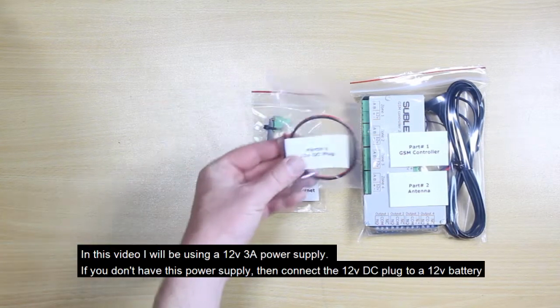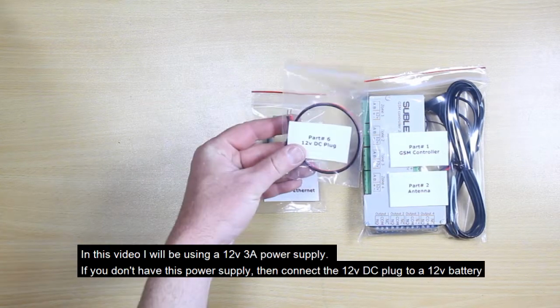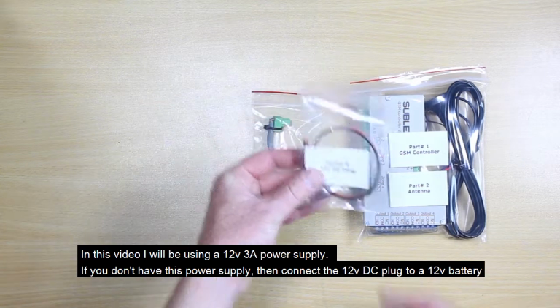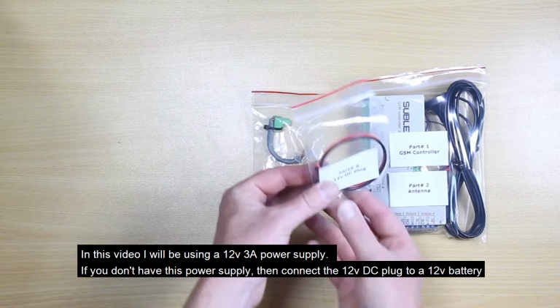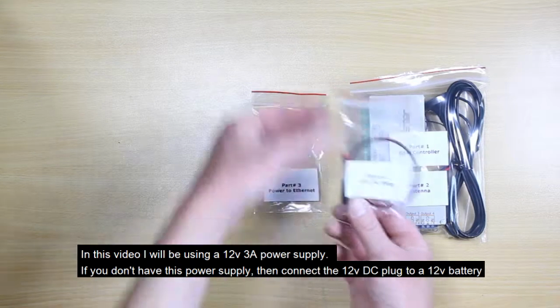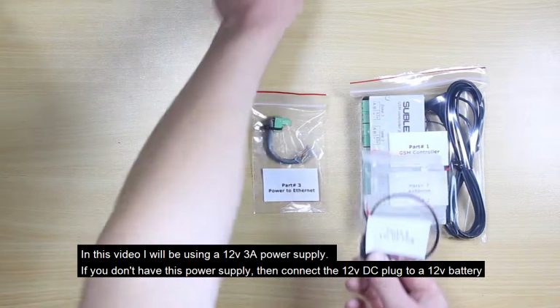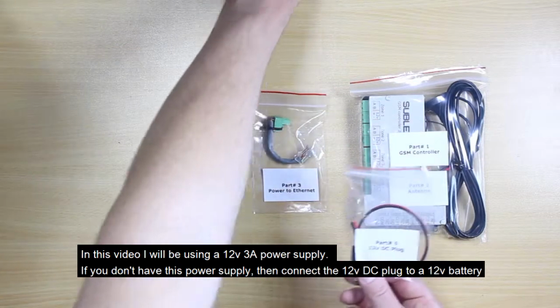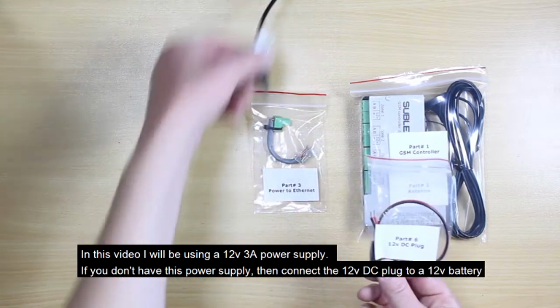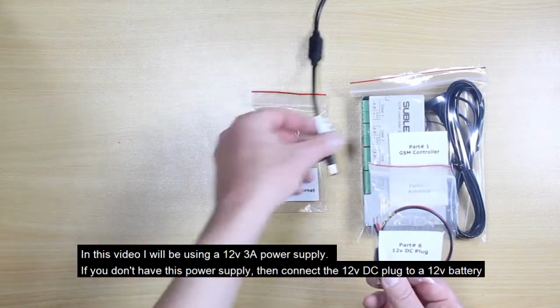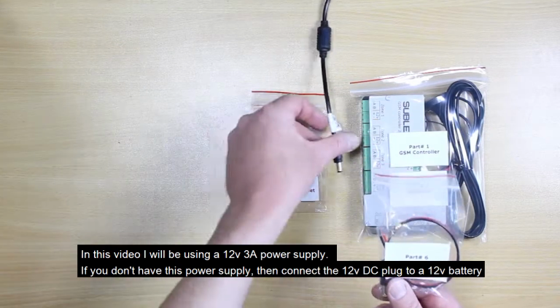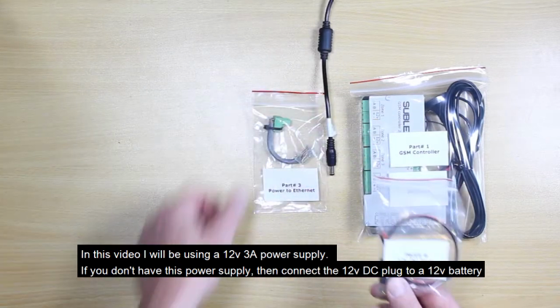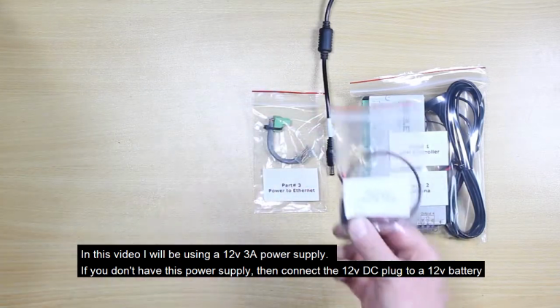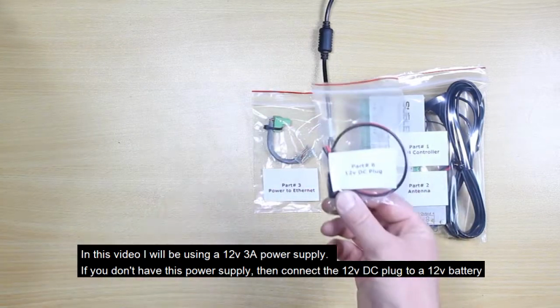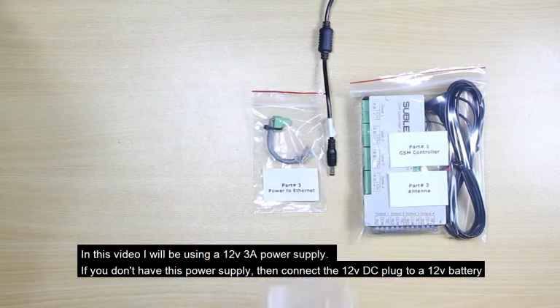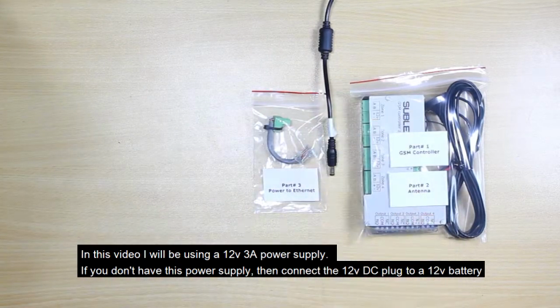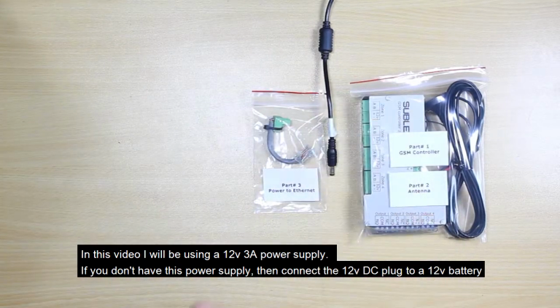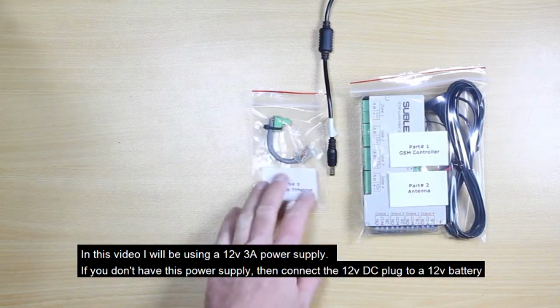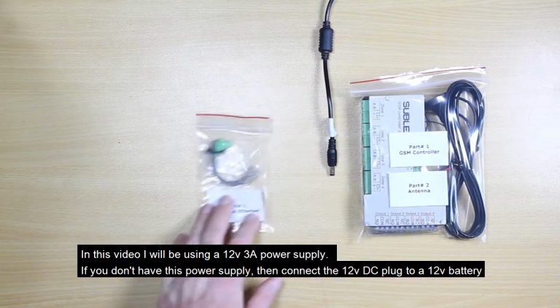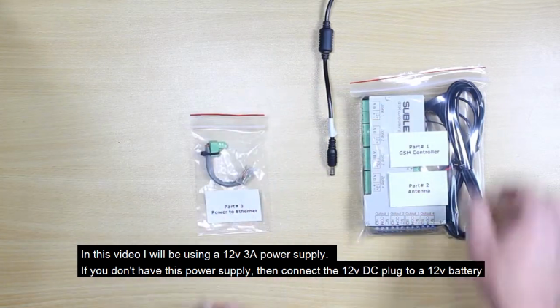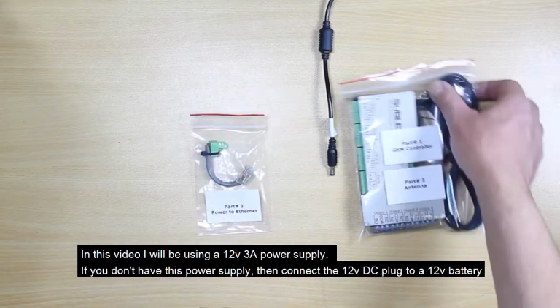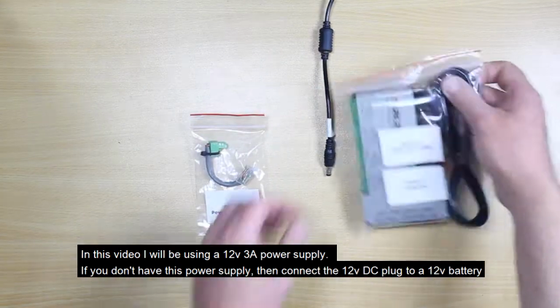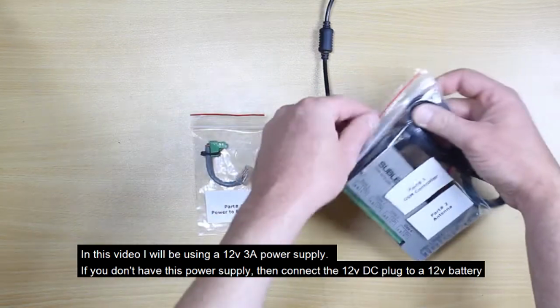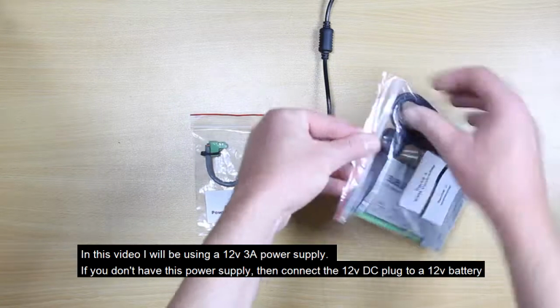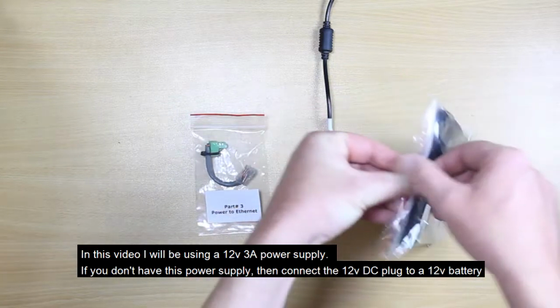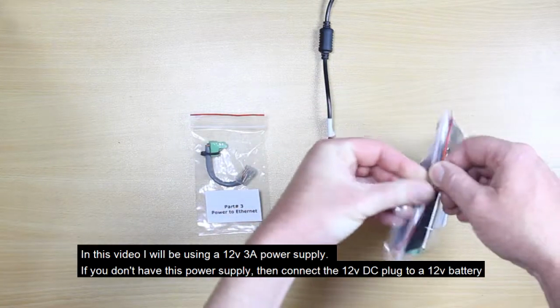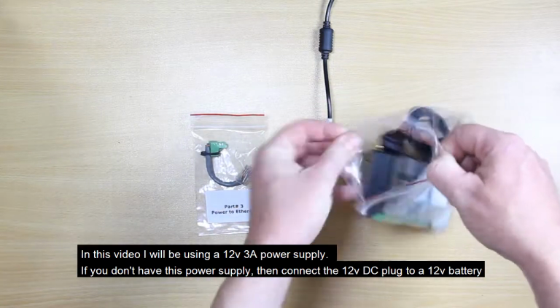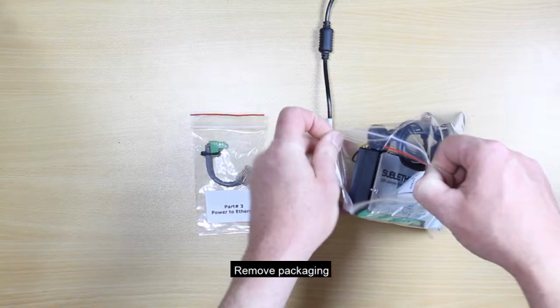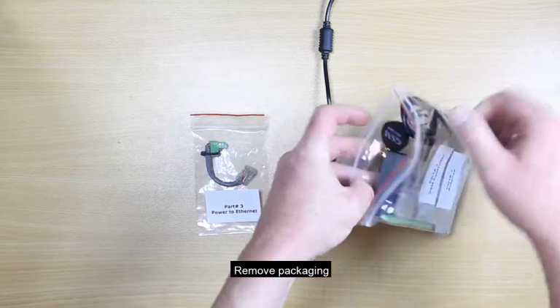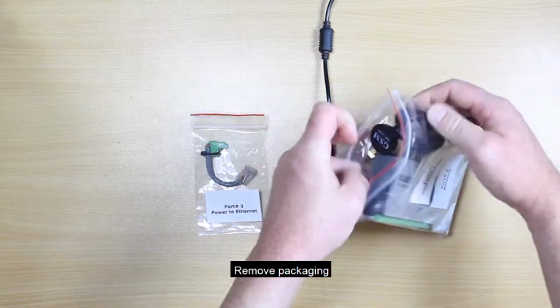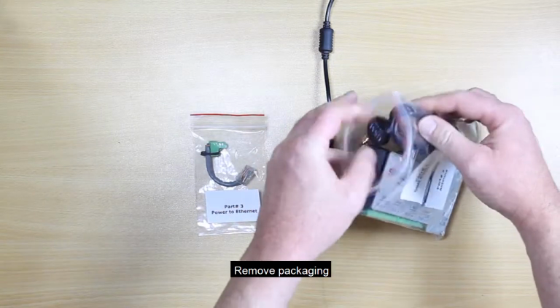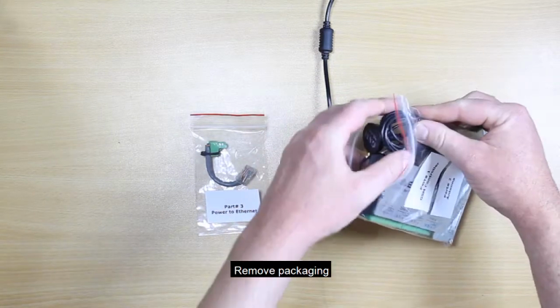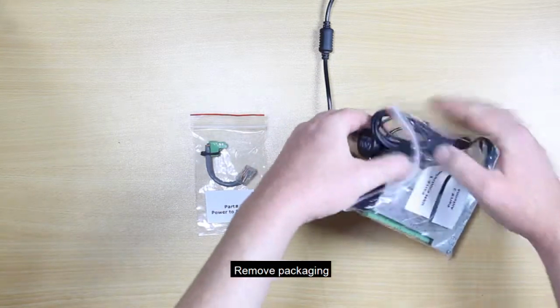In this video, I'll be using a 12 volt 3 amp power supply. If you don't have this power supply, then connect the 12 volt DC plug to a 12 volt battery. Remove the packaging.